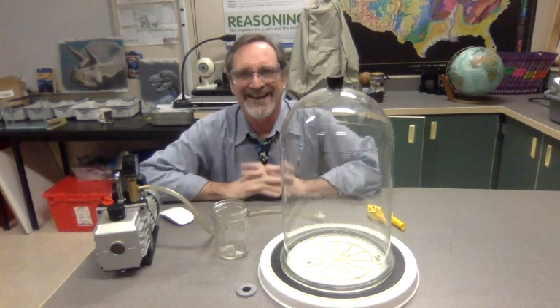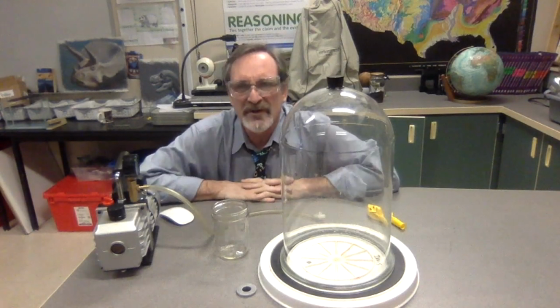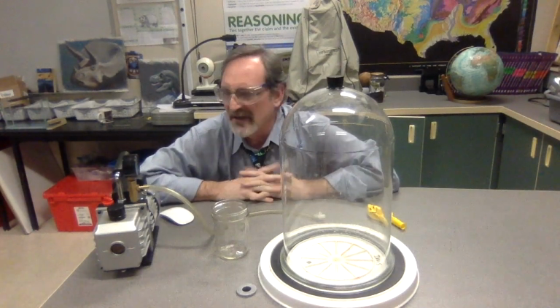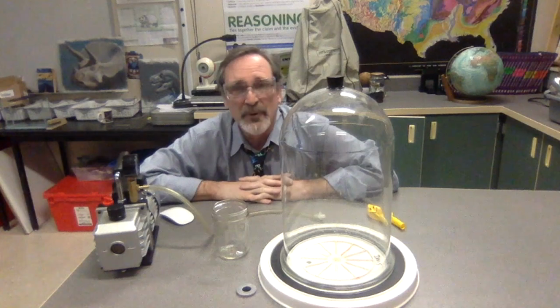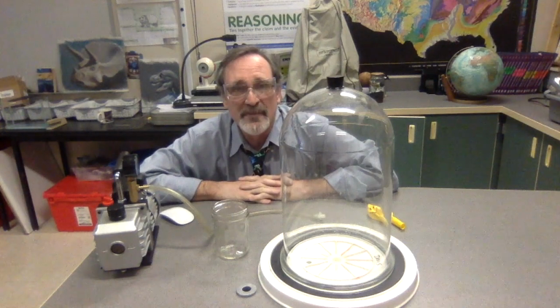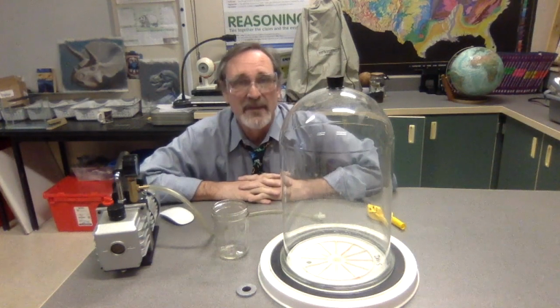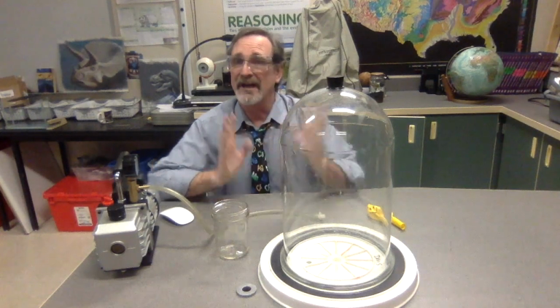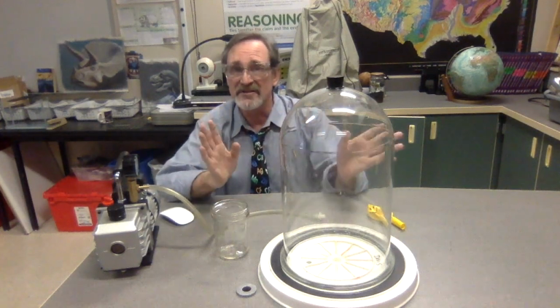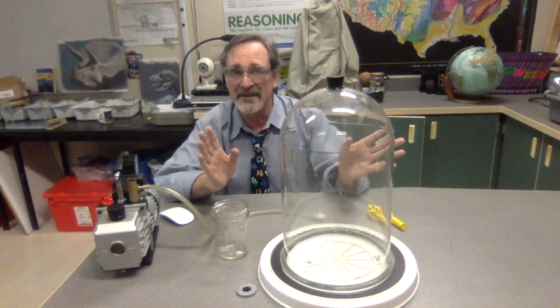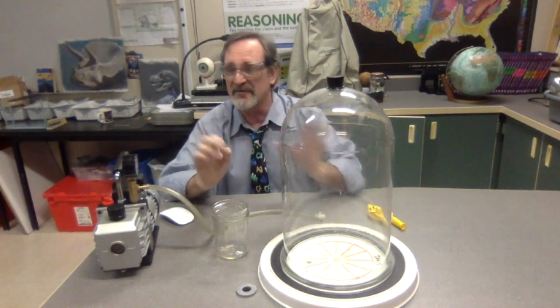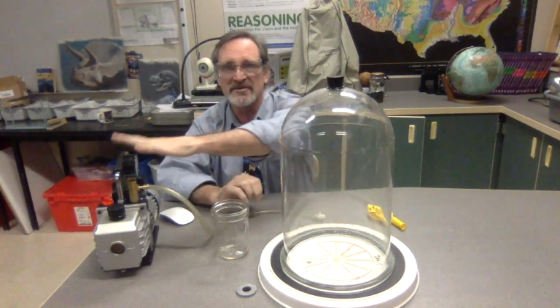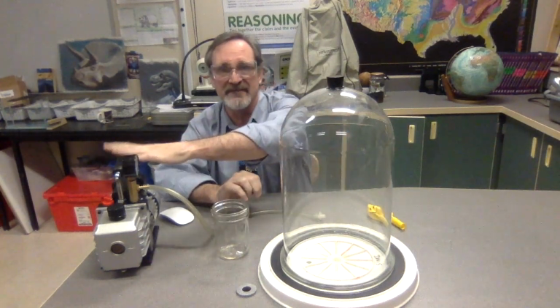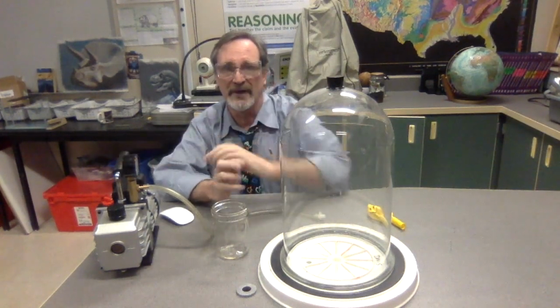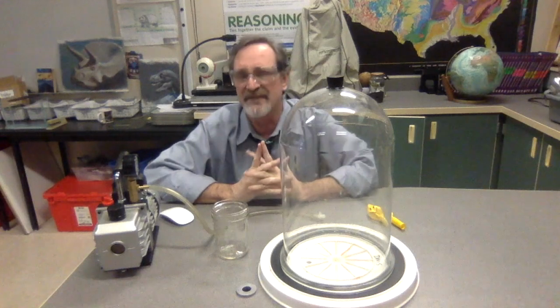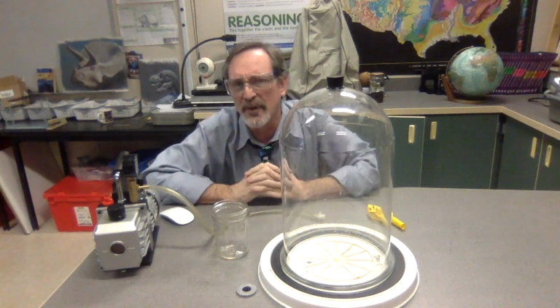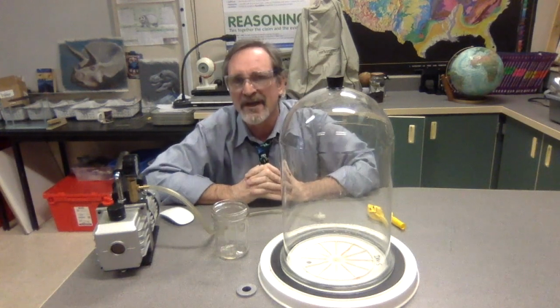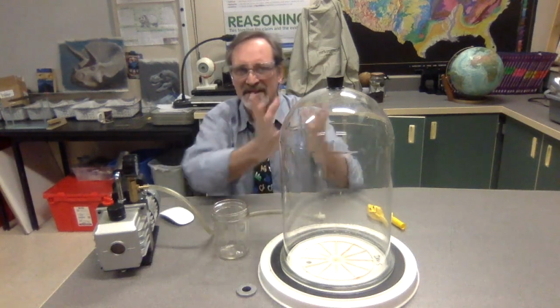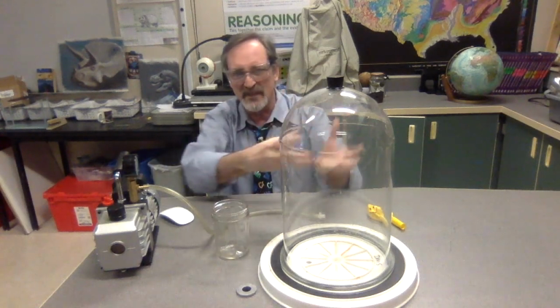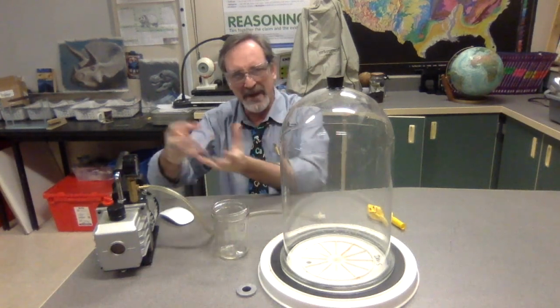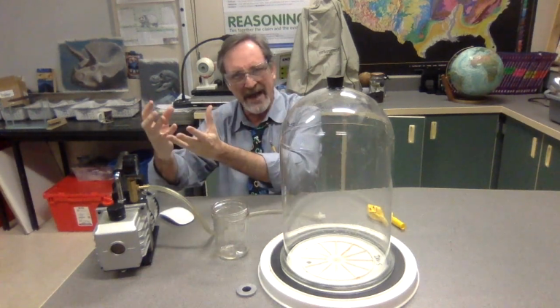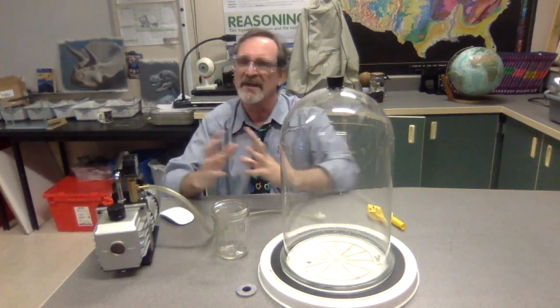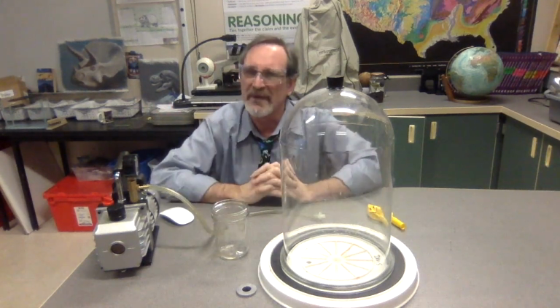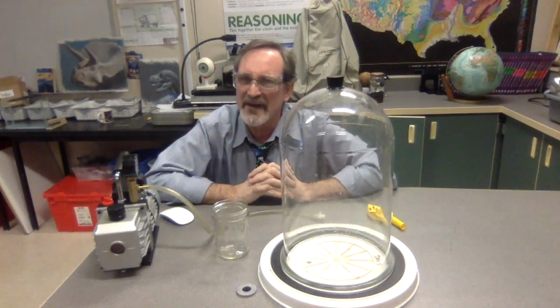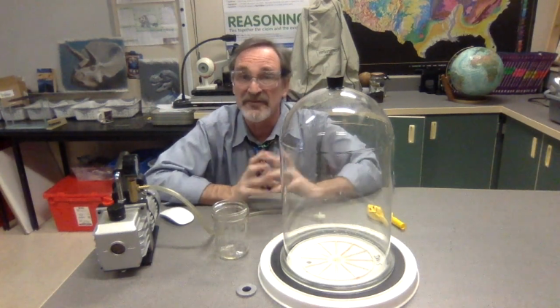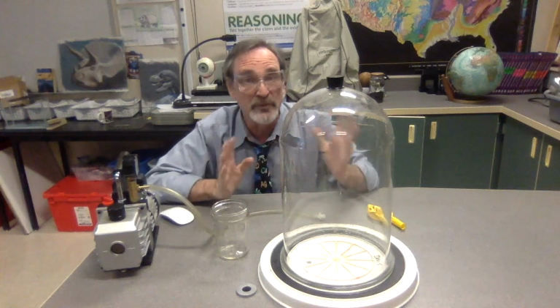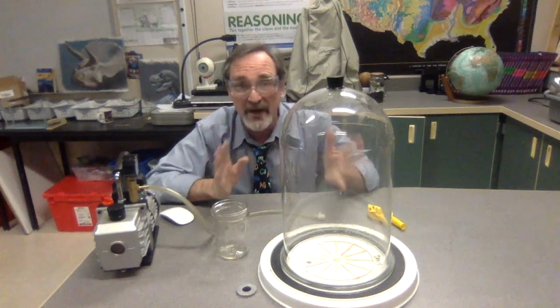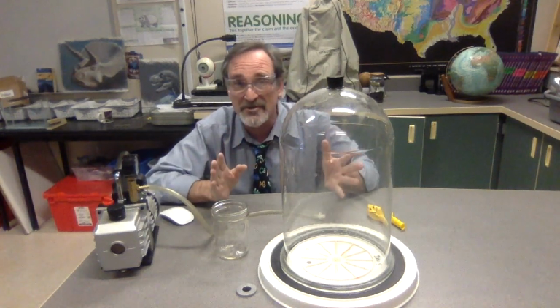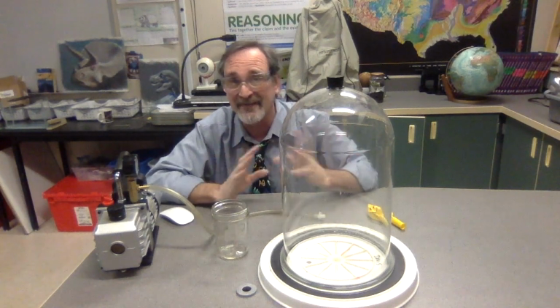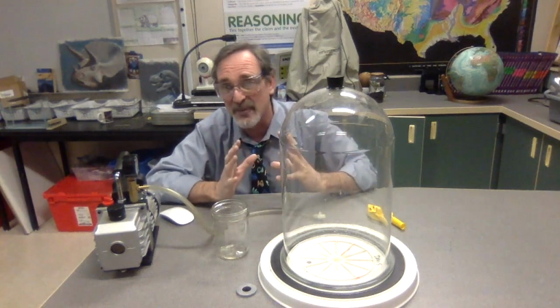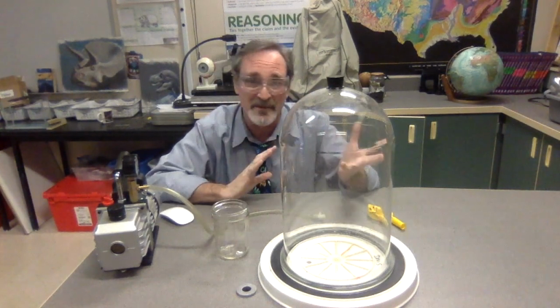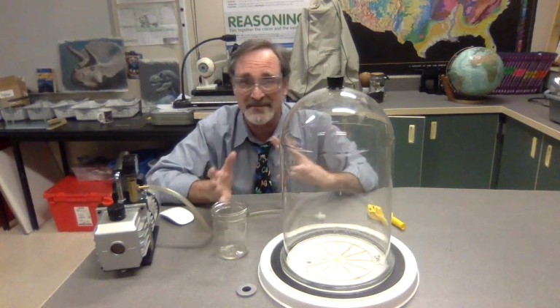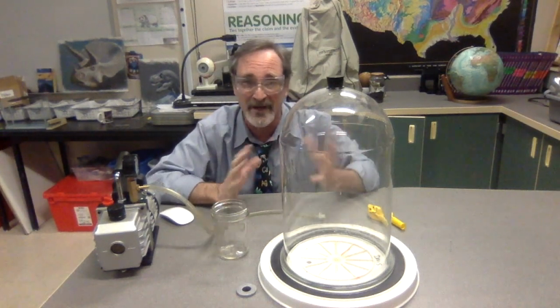Hi. I want to do a little air pressure demo by using a particular piece of equipment called an evacuator — it's a vacuum pump. What it does is pump air out, so we're going to see what happens if you remove air pressure, if you have less air pressure in some places and more in others.